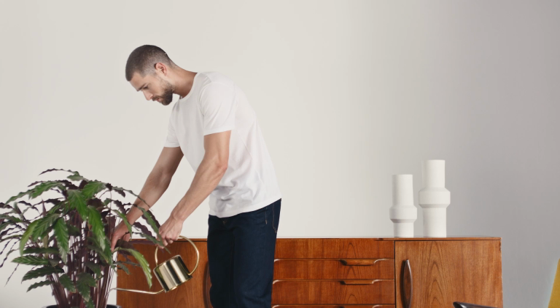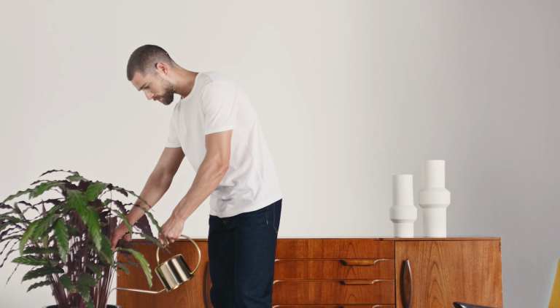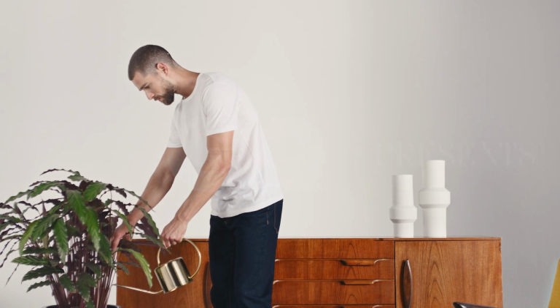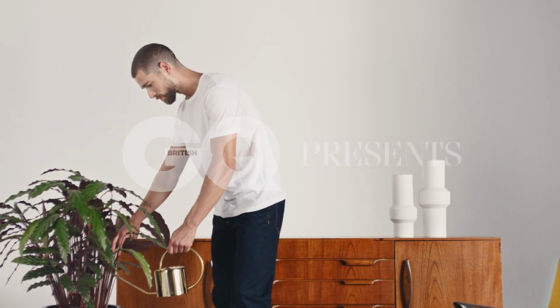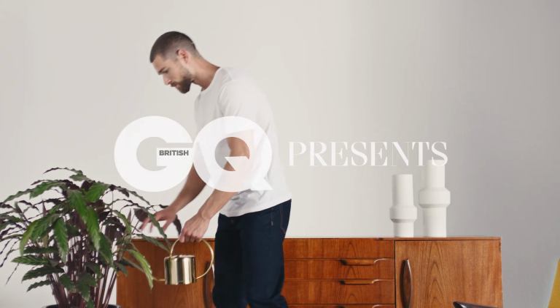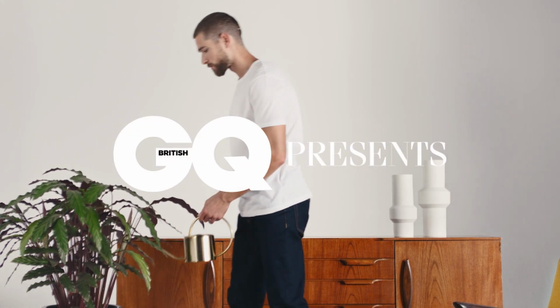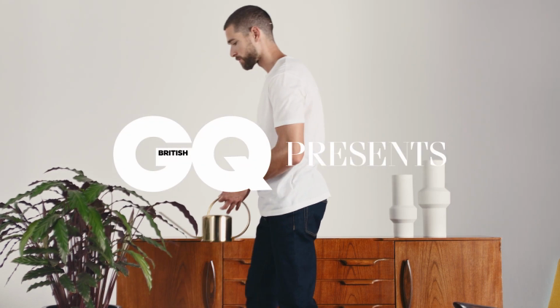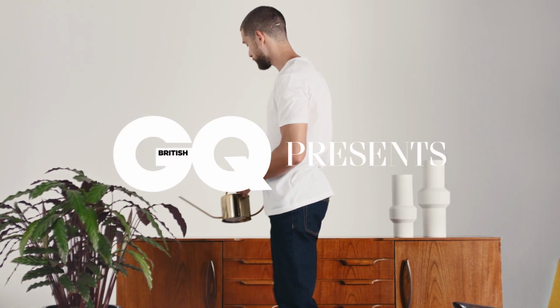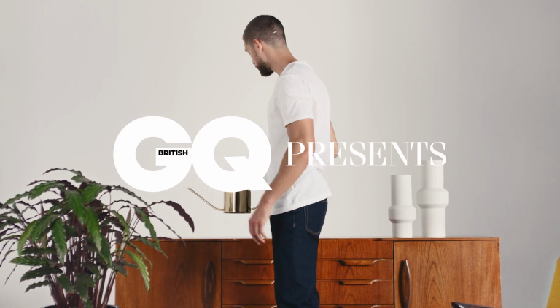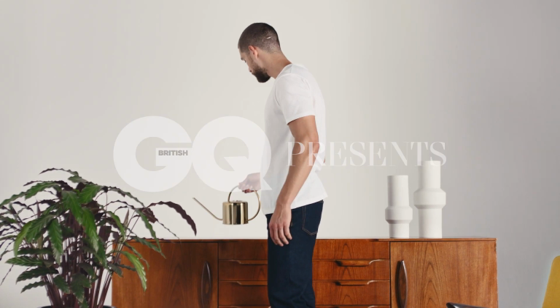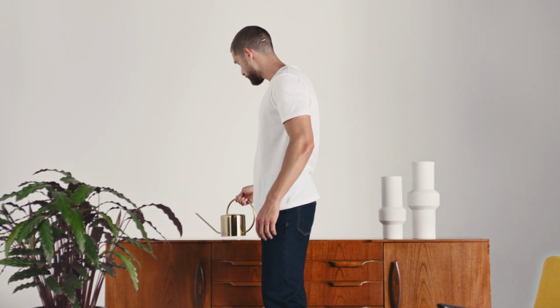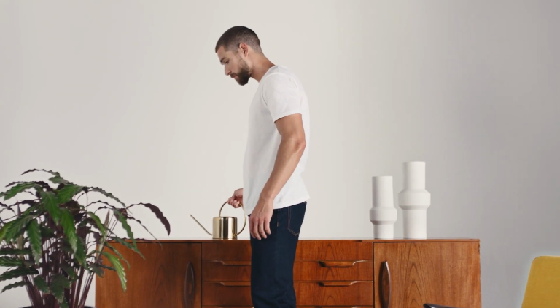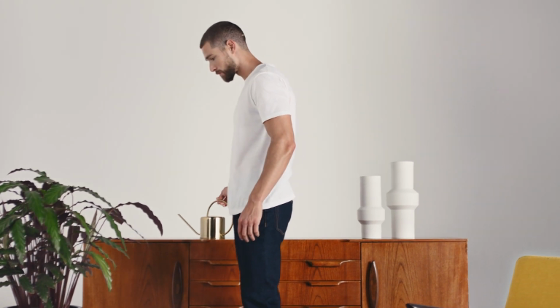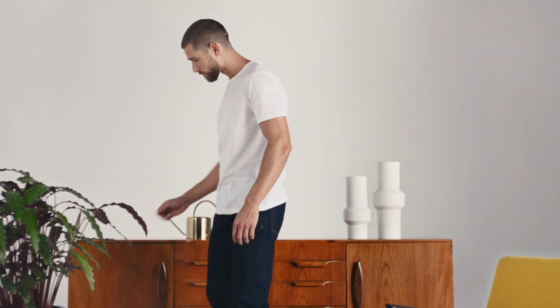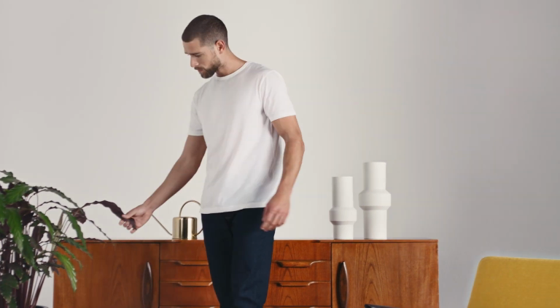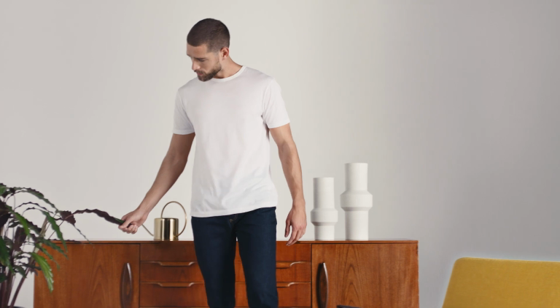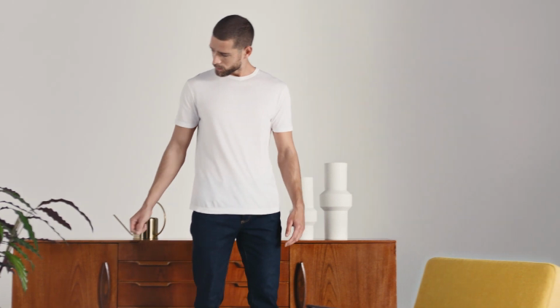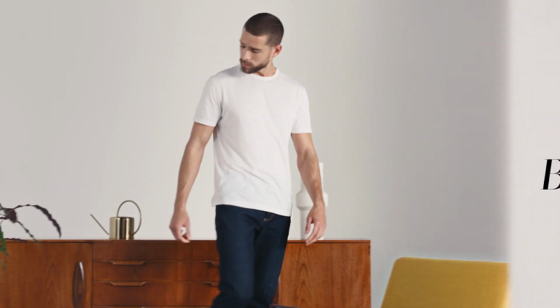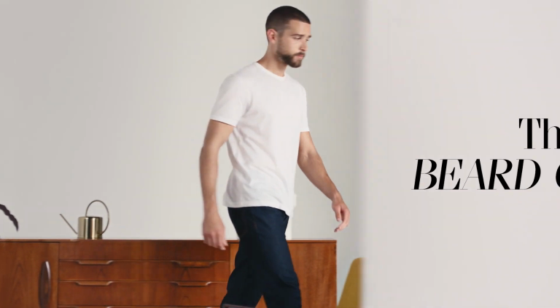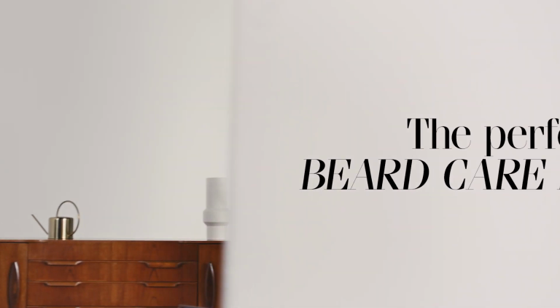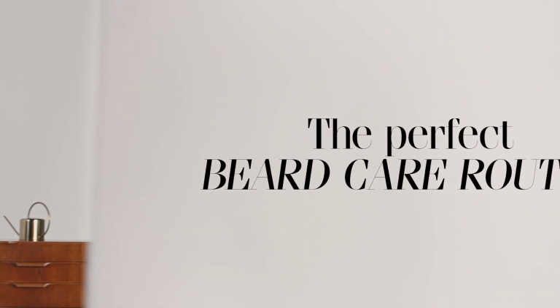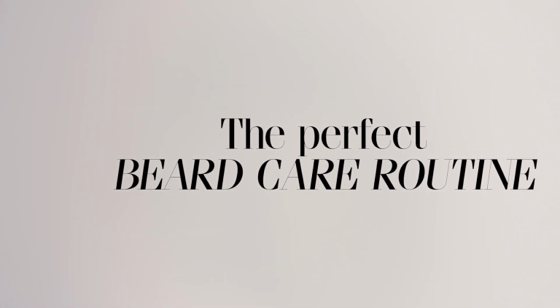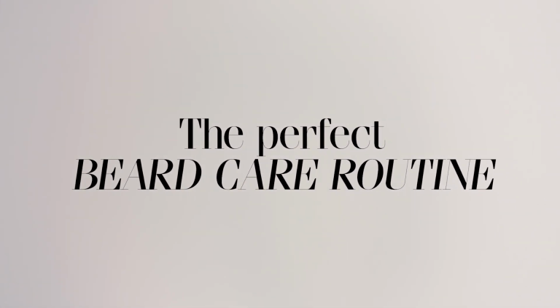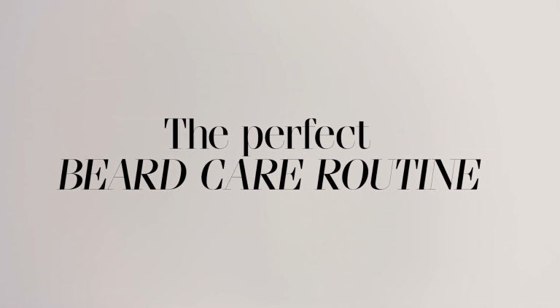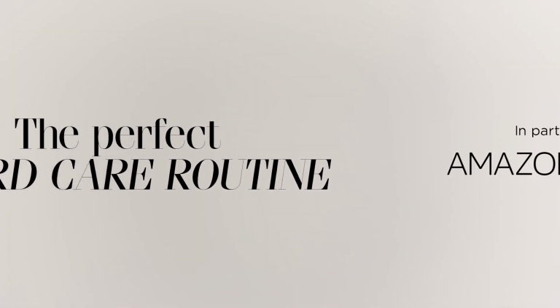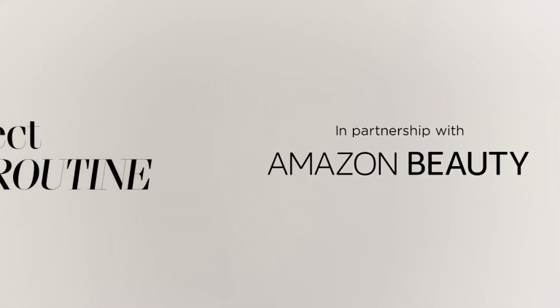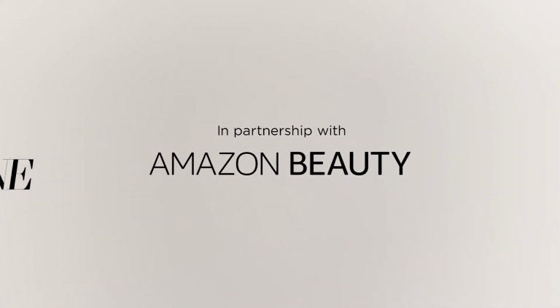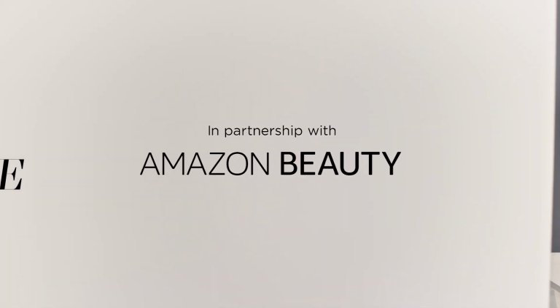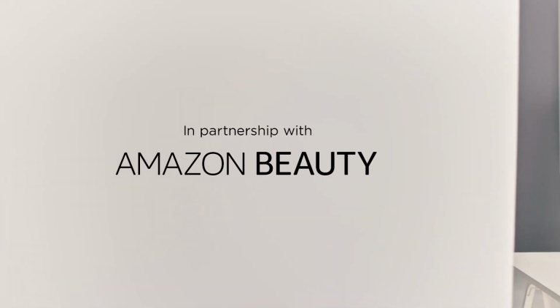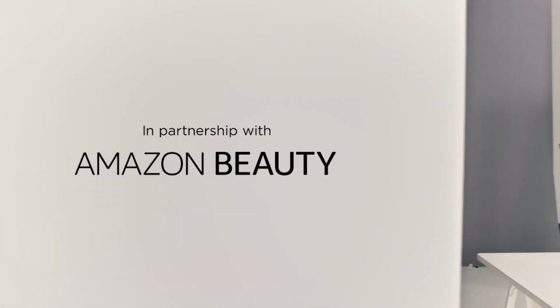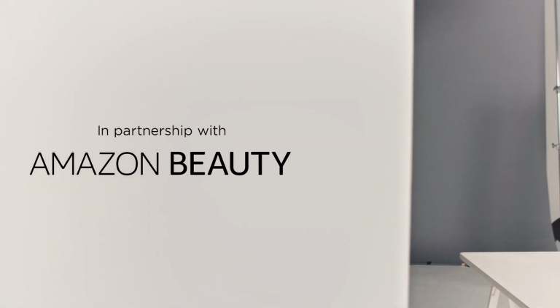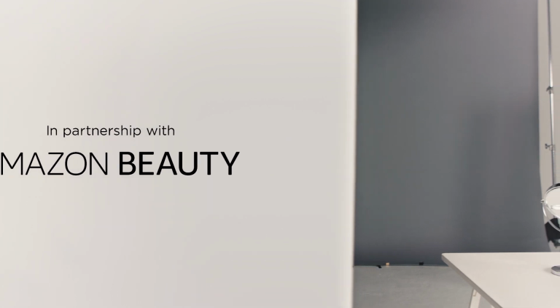There's nothing less stylish than an unruly and unkempt beard. So whether your facial hair is short and neat, or long and full-bodied, it's important to find a beard care routine that works for you.